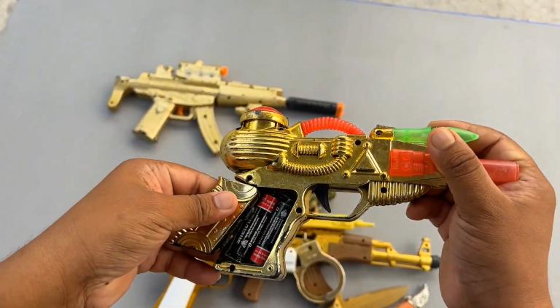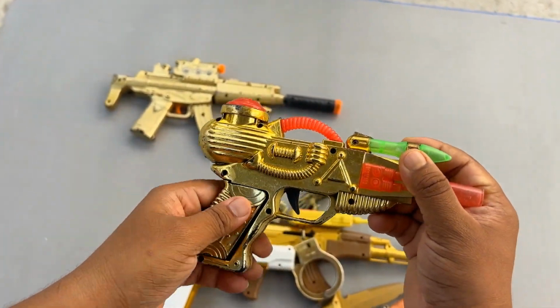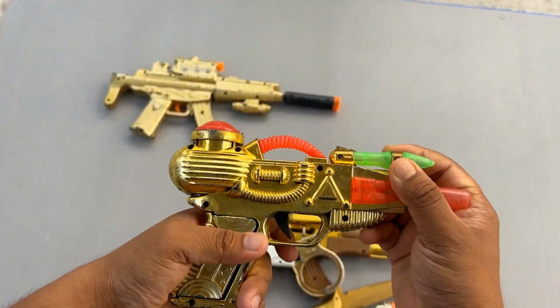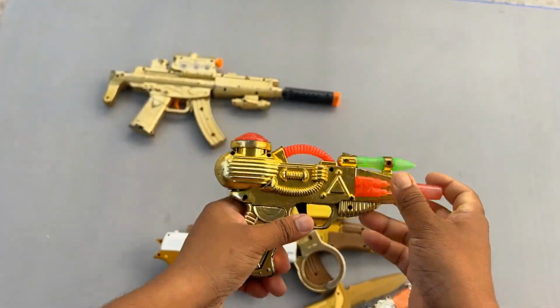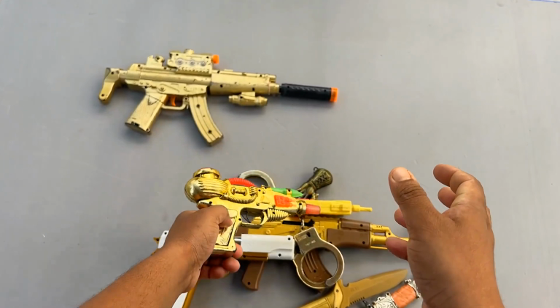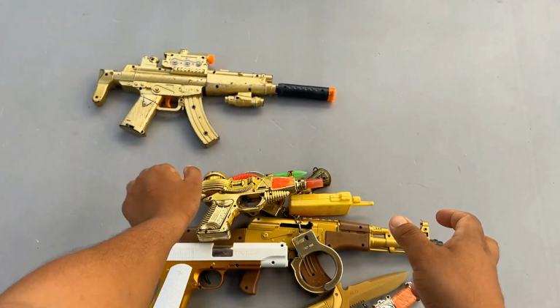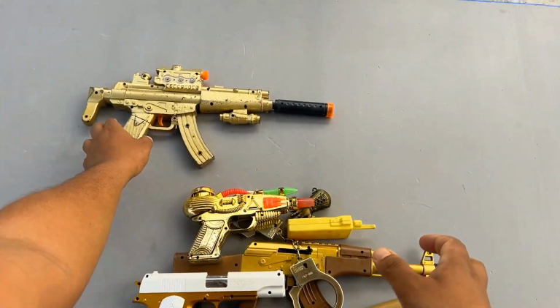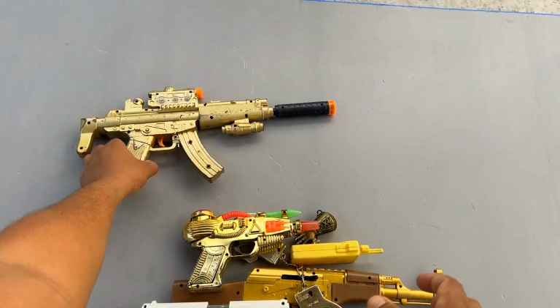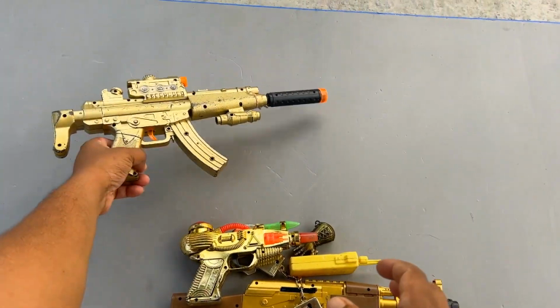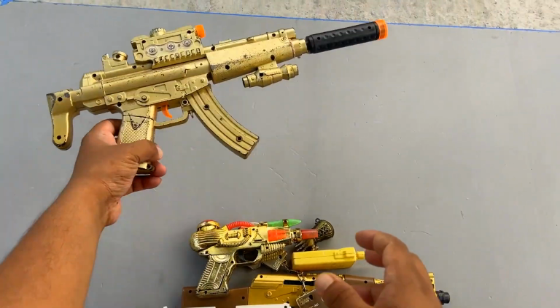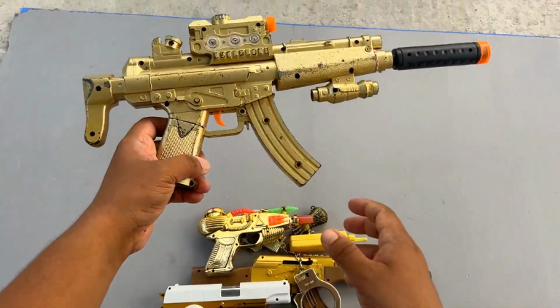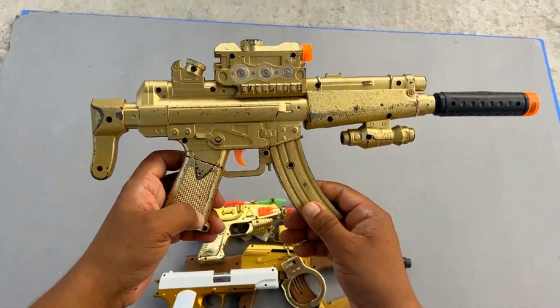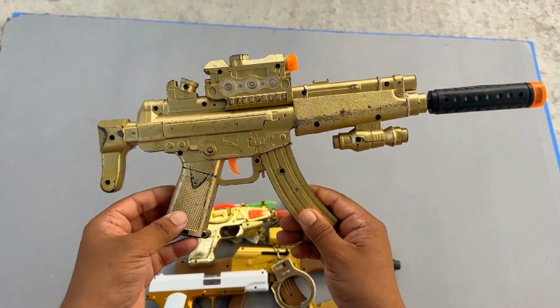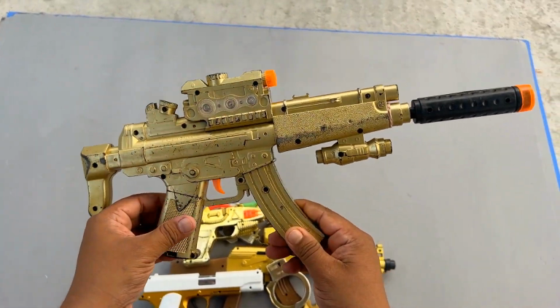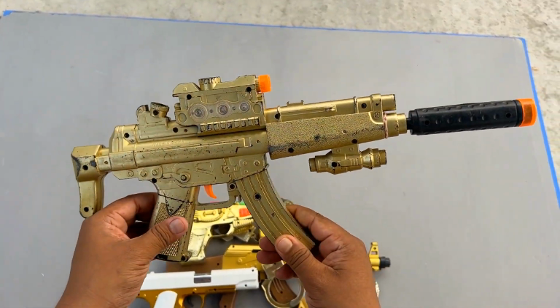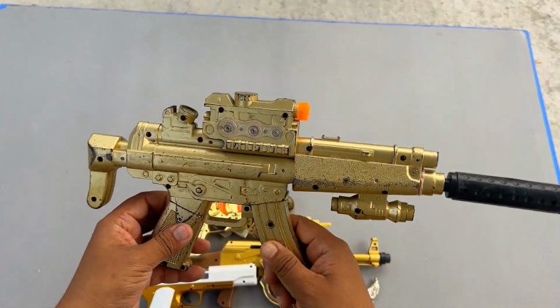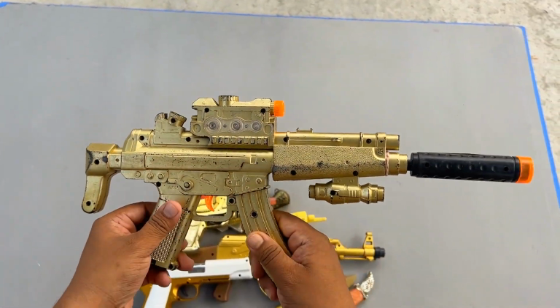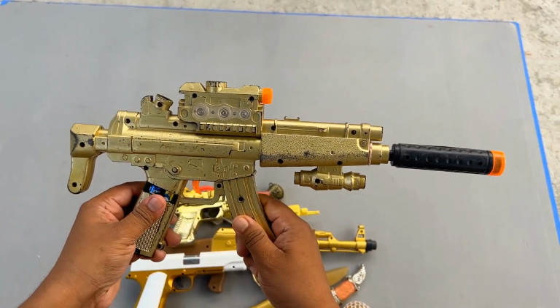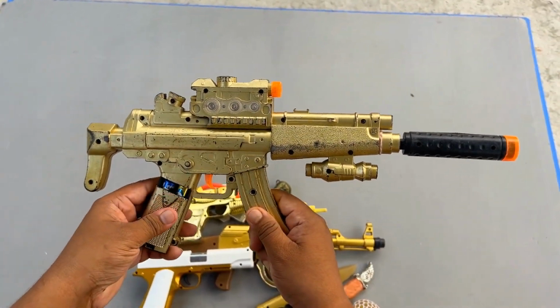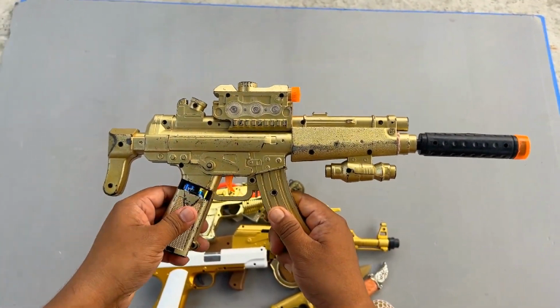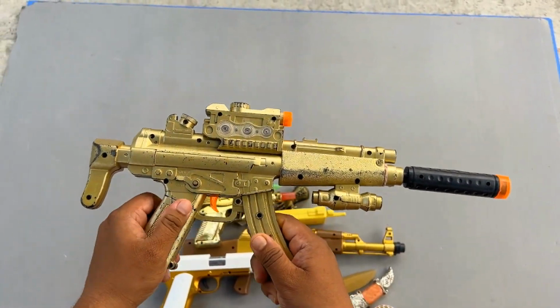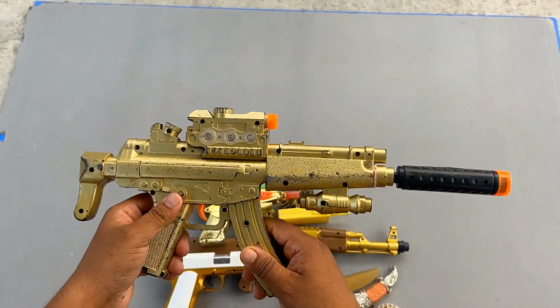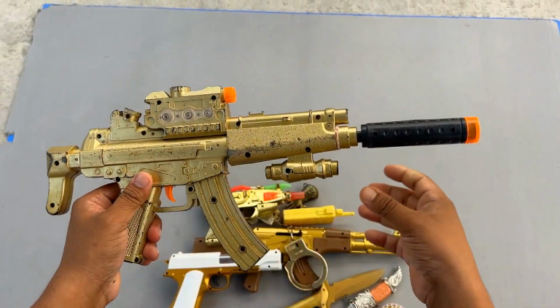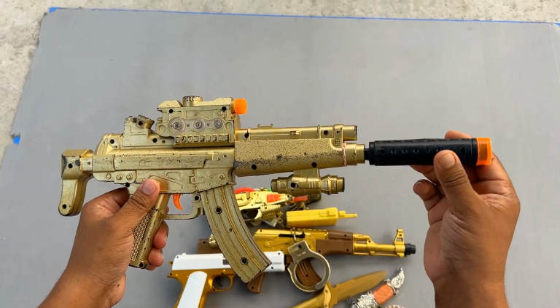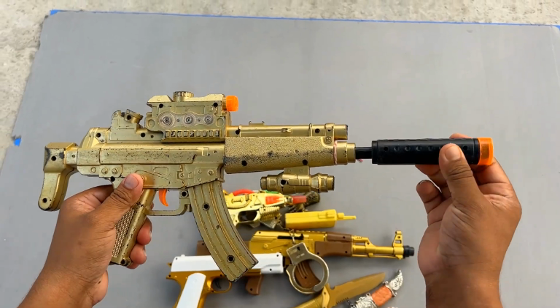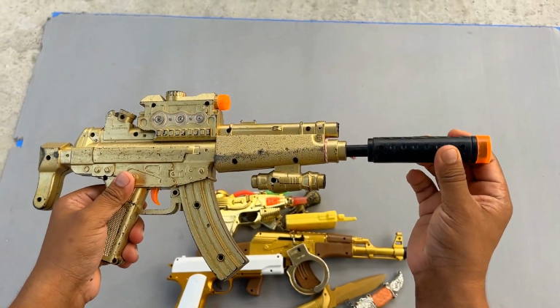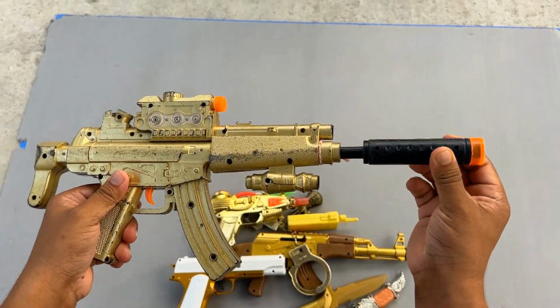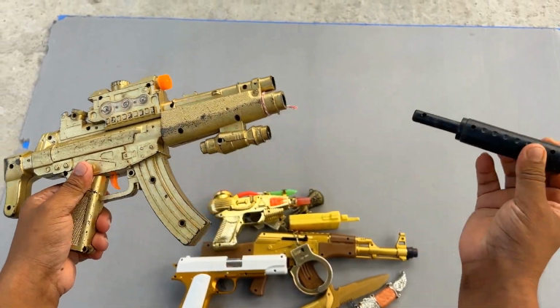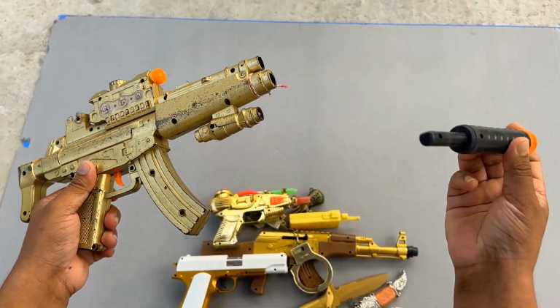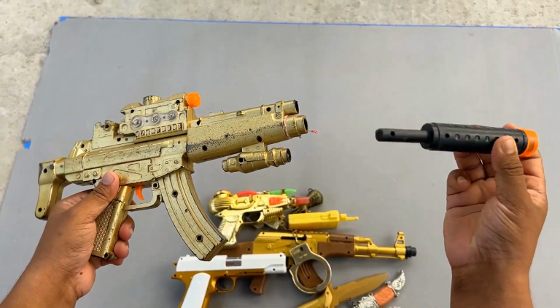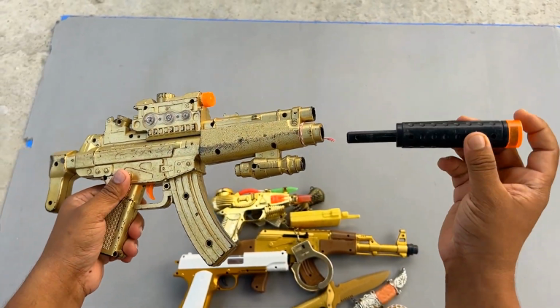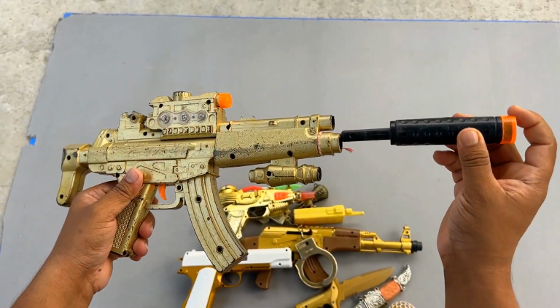And finally, look at this MP5 submachine gun — and it also has a silencer. Wow!